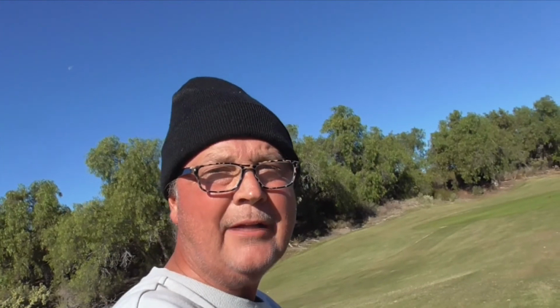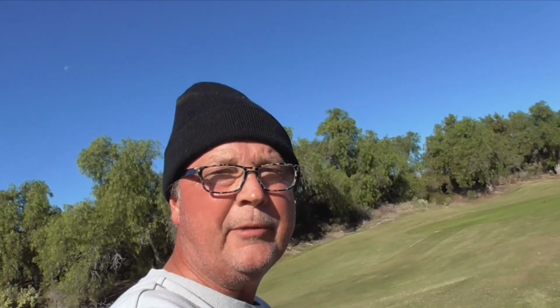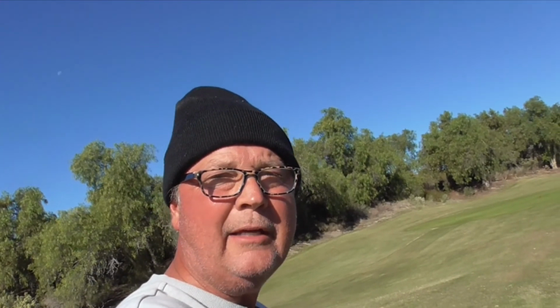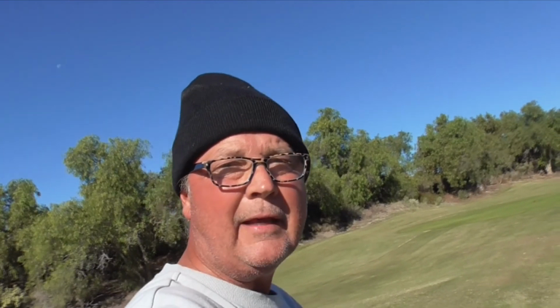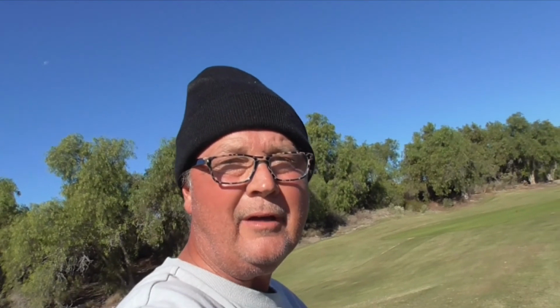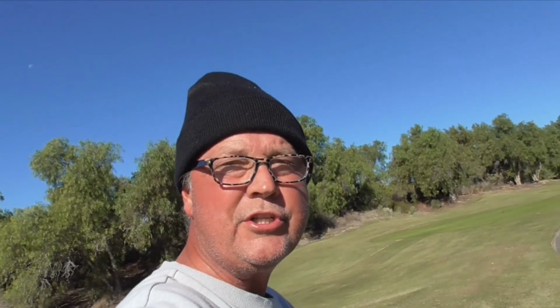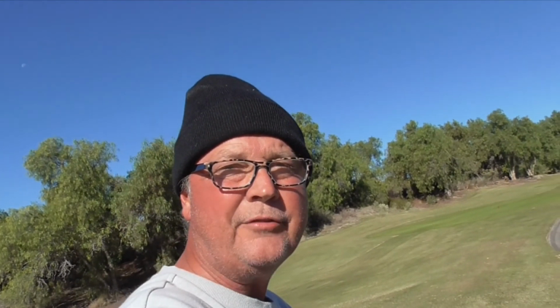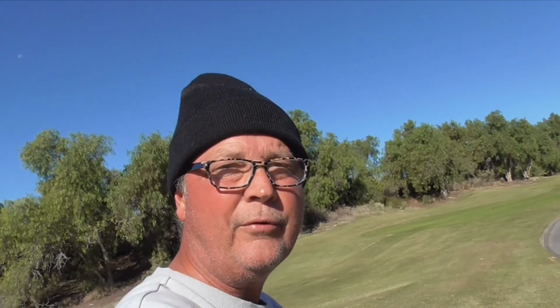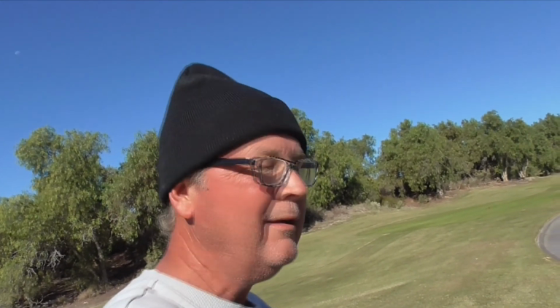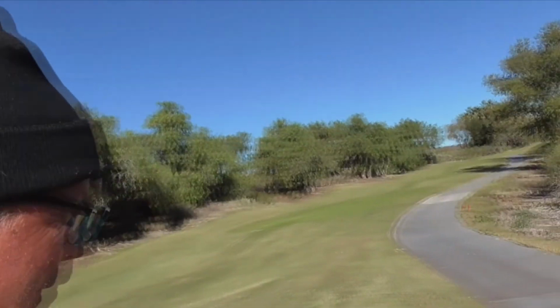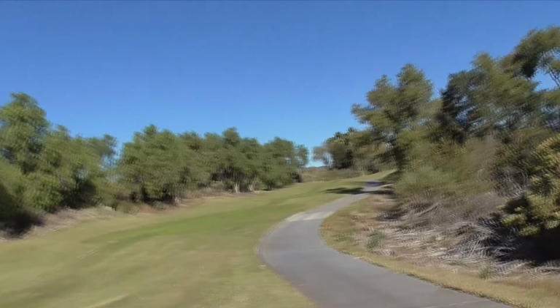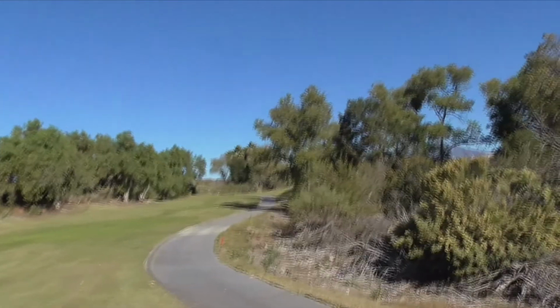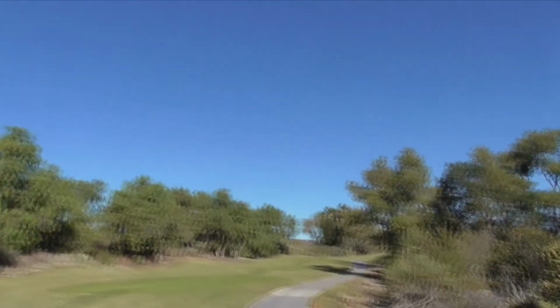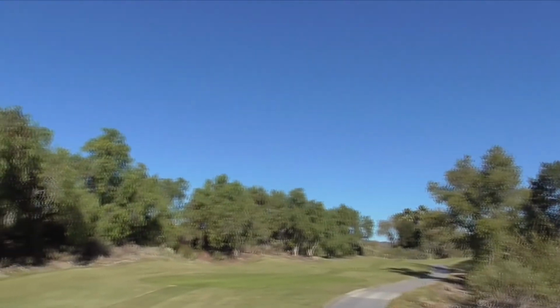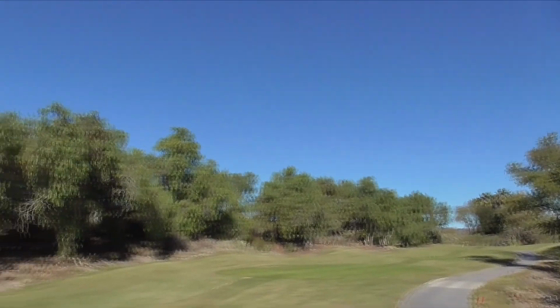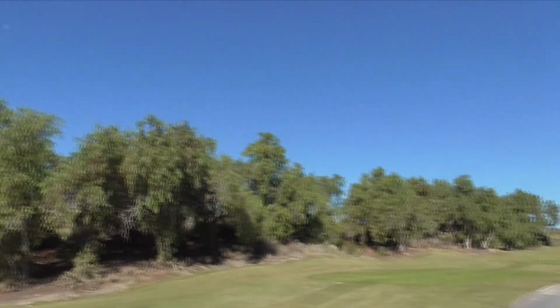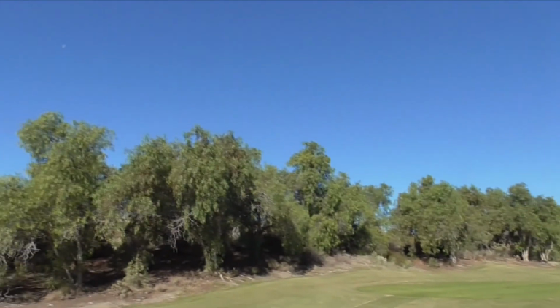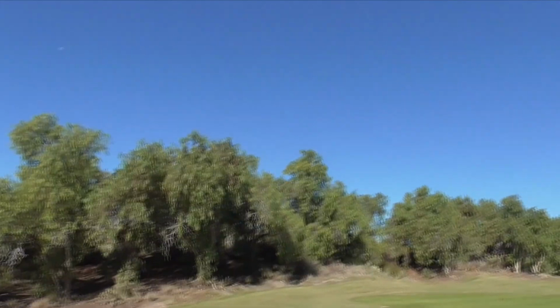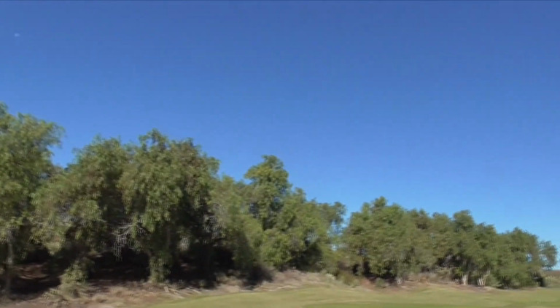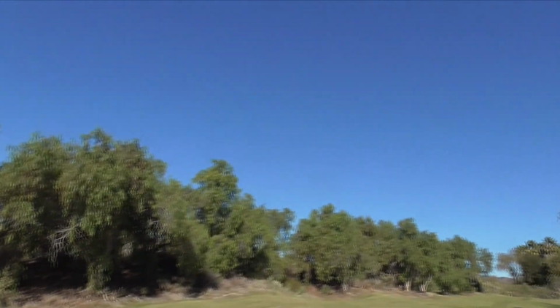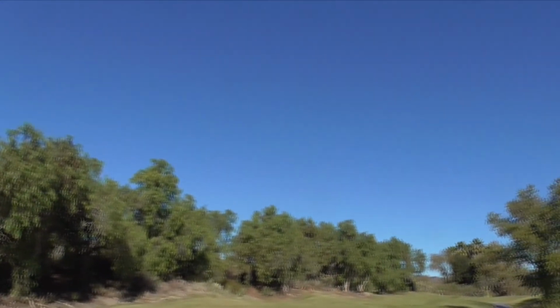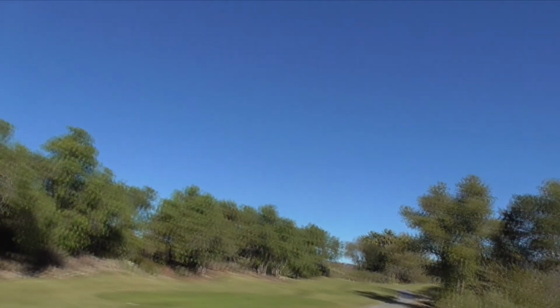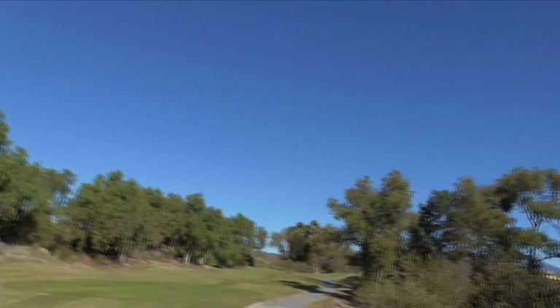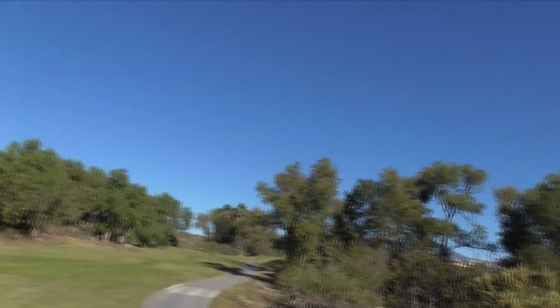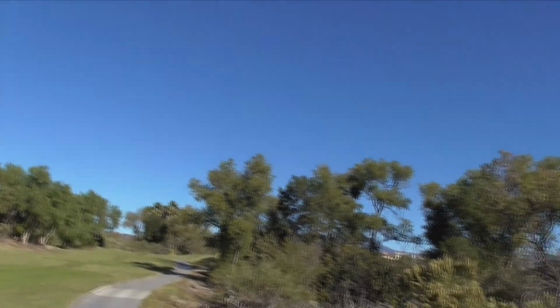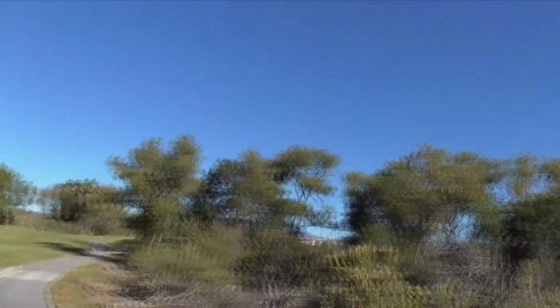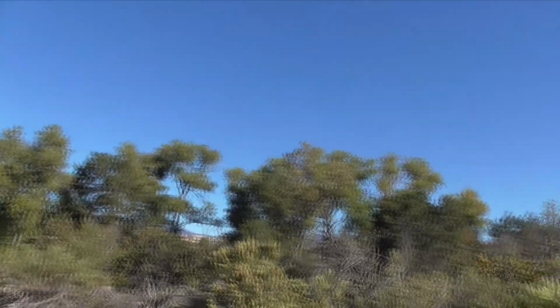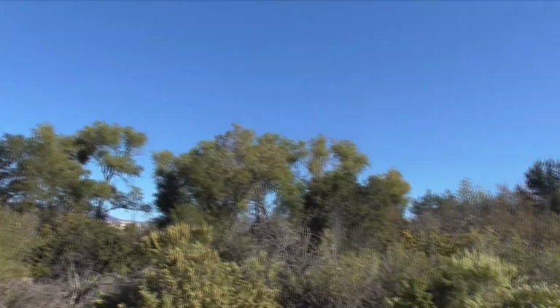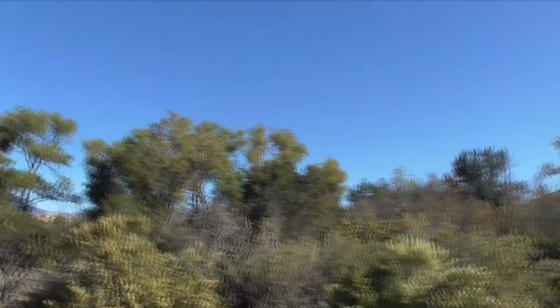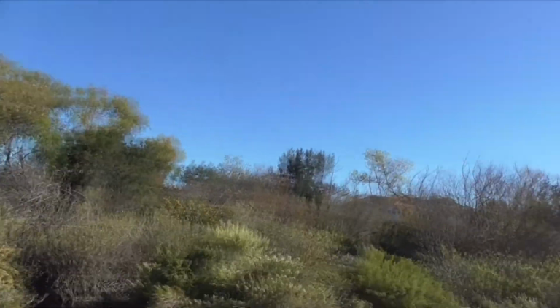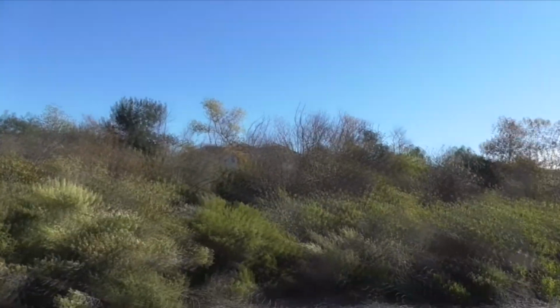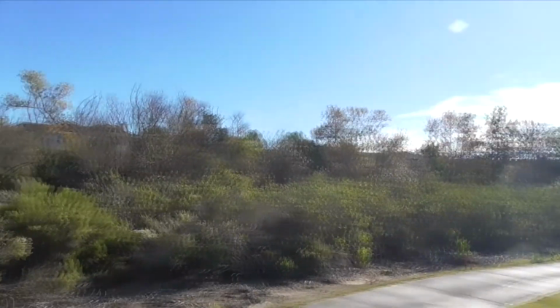Hi, it's another beautiful day in Cota de Caza, Orange County, Southern California. This is November — take a look at the sky. This is Southern California, a perfect November day.